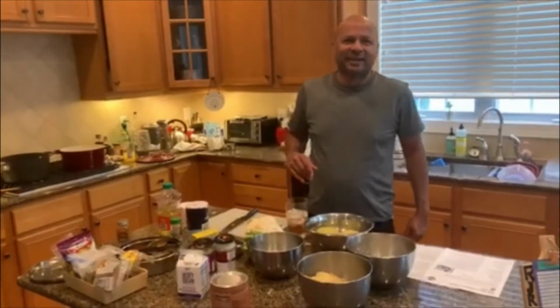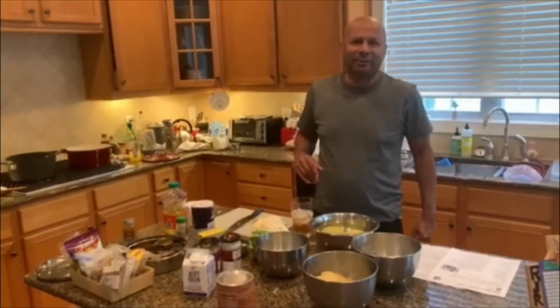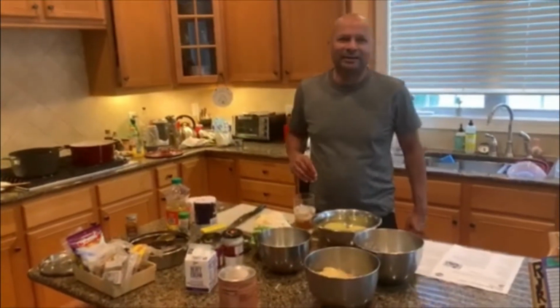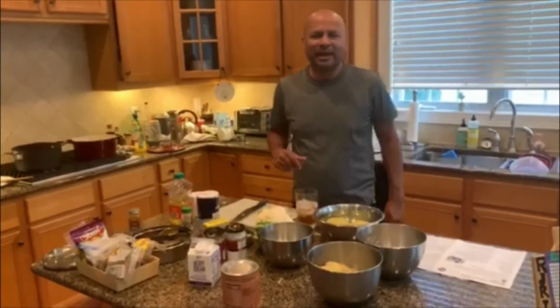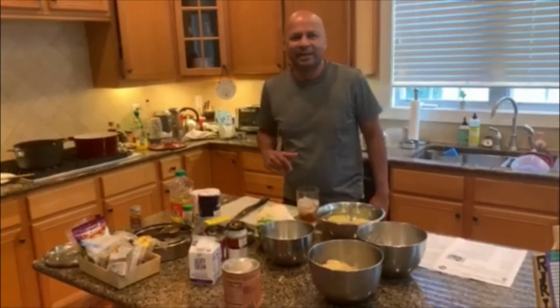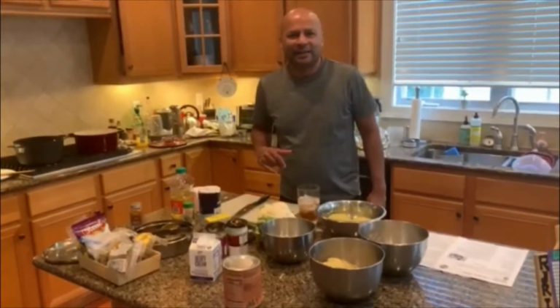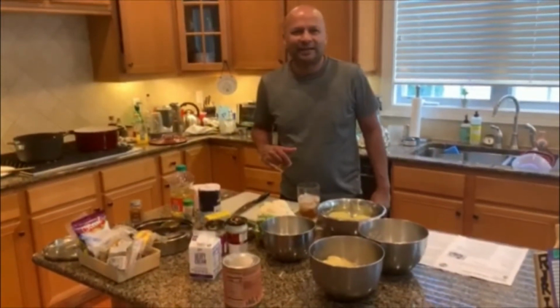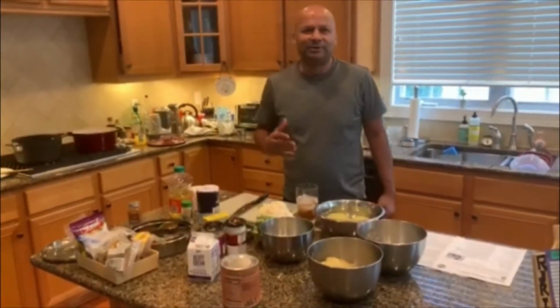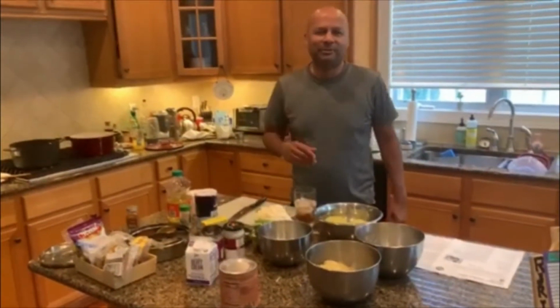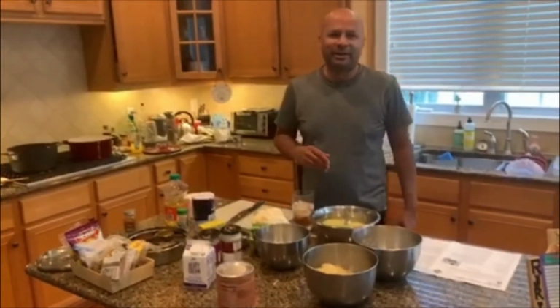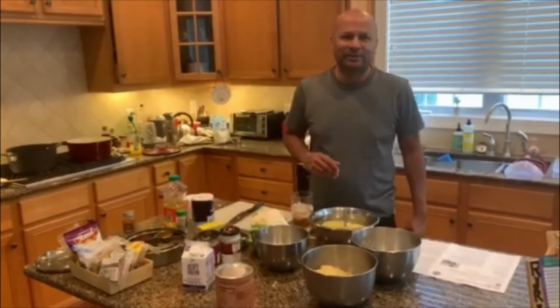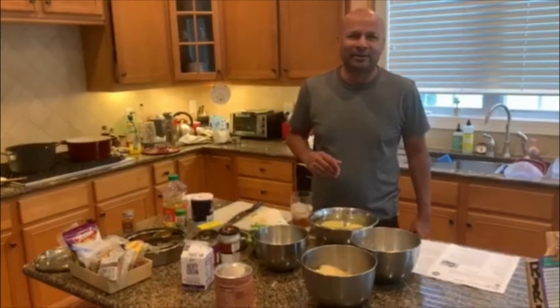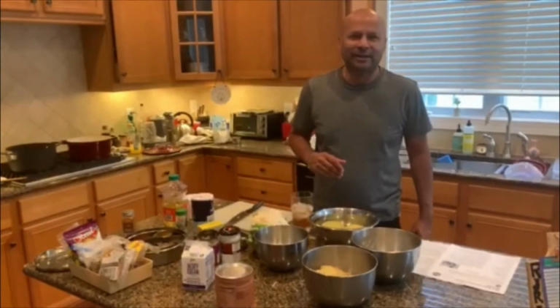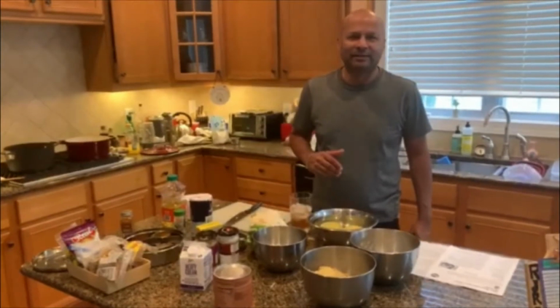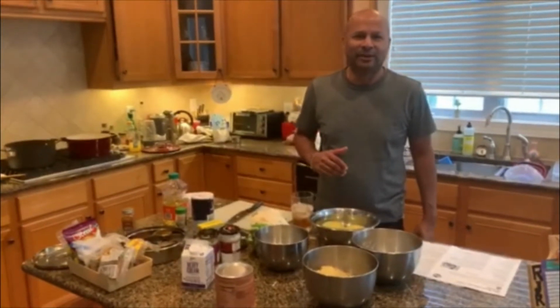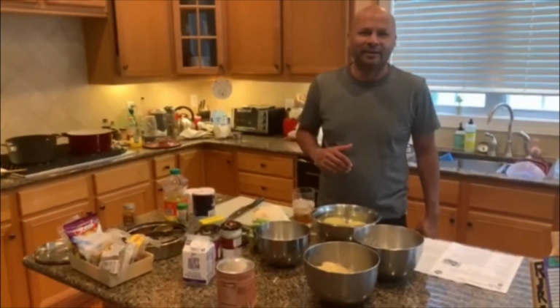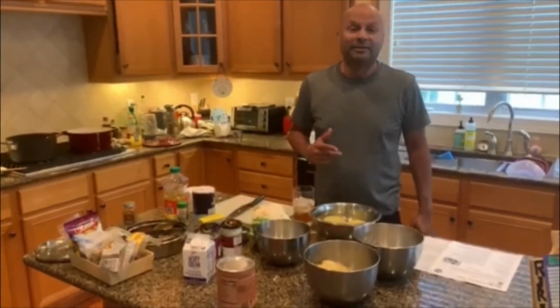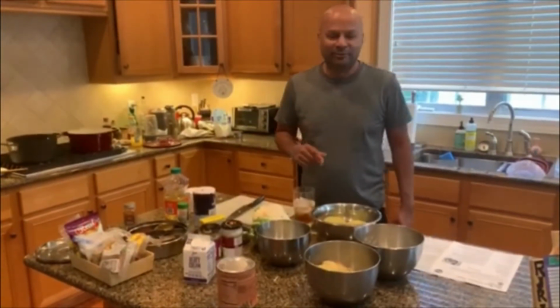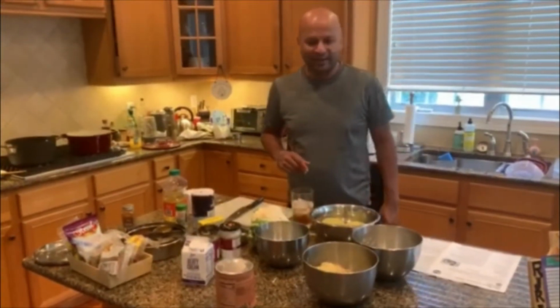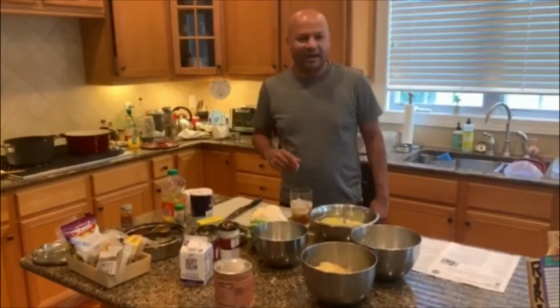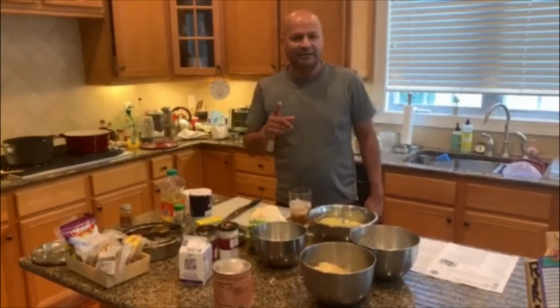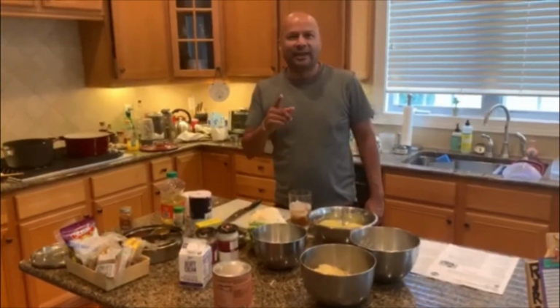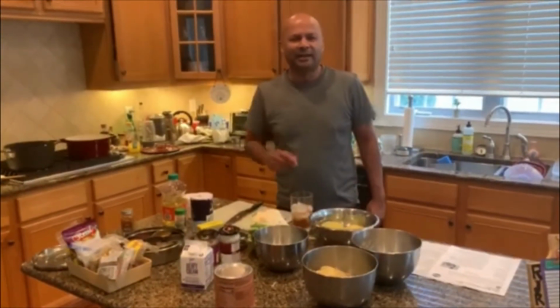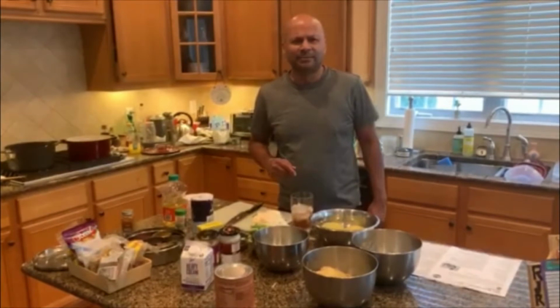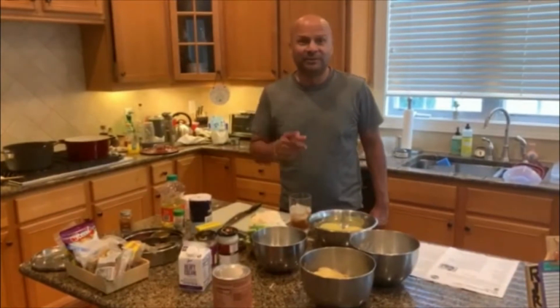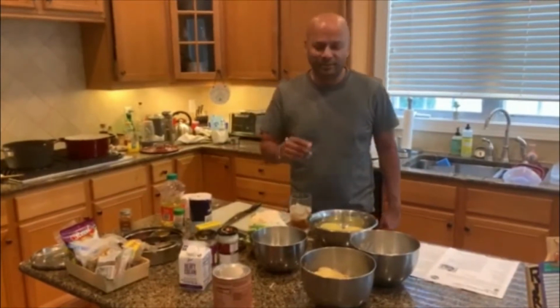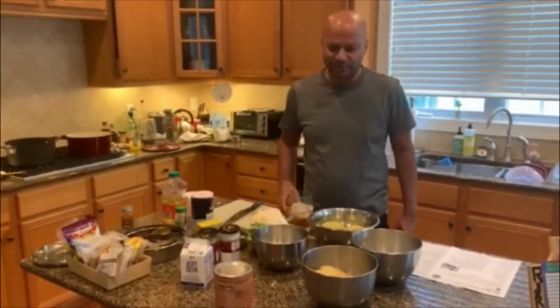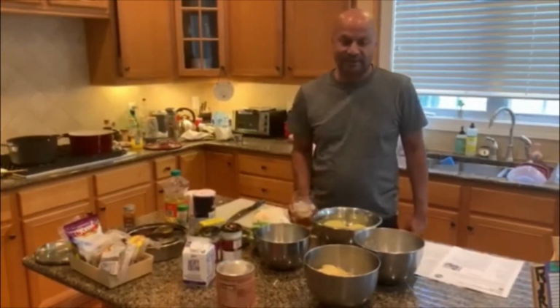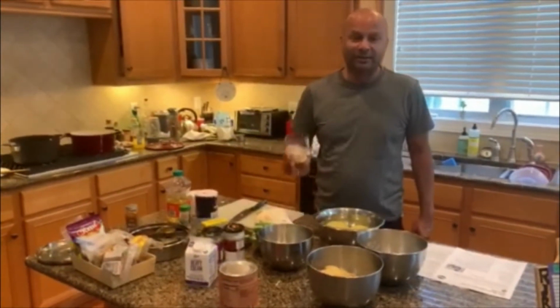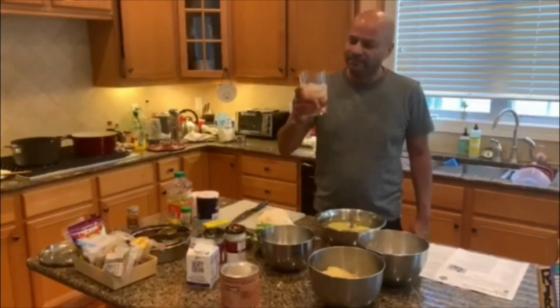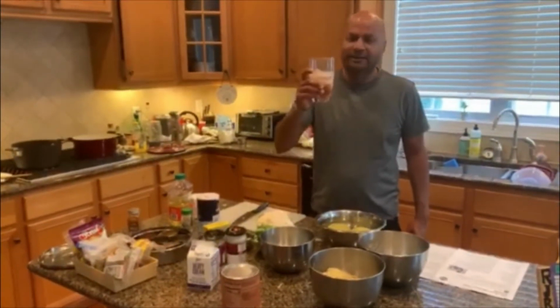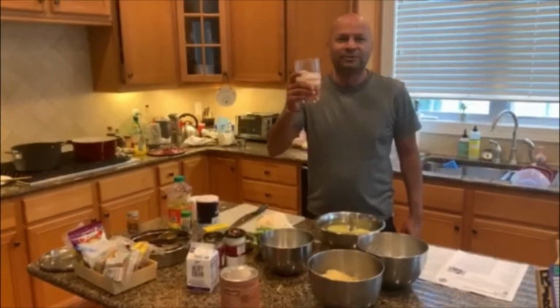Hey everyone, welcome back after a bit of a break — a couple of weeks. I thought I'd get back to cooking, but it's only Friday. Today I think it's episode six, but I'm not sure. The cocktail today is interesting.